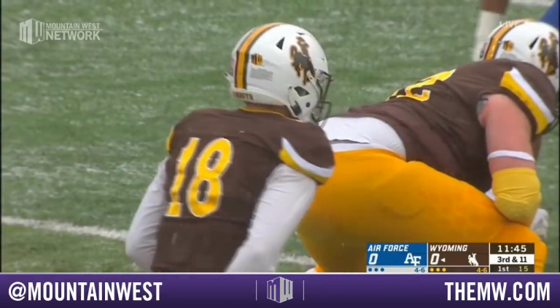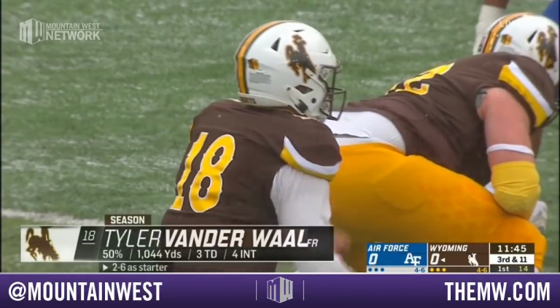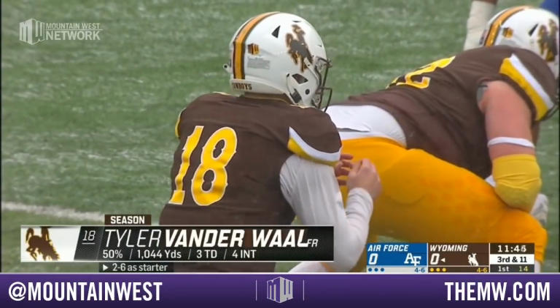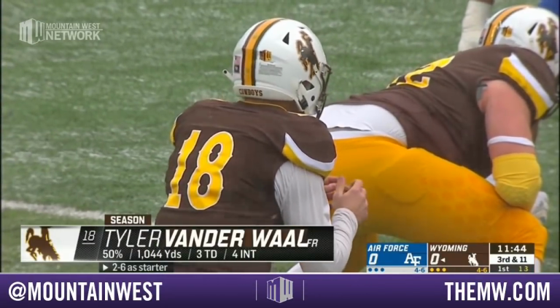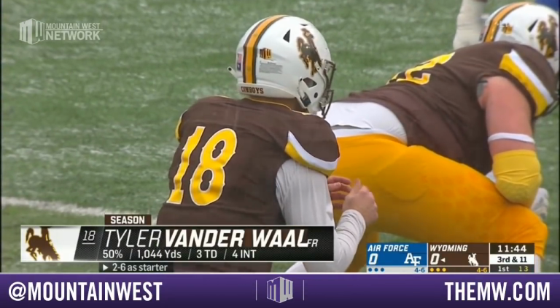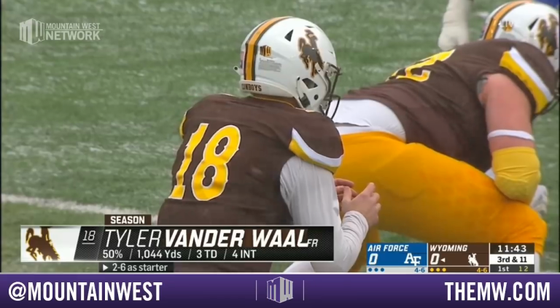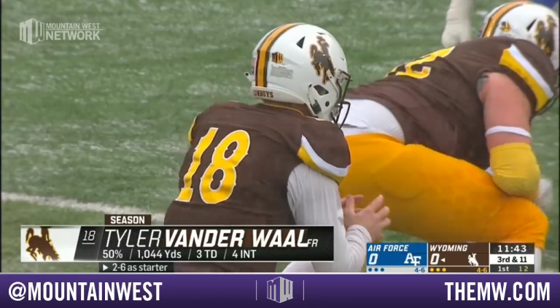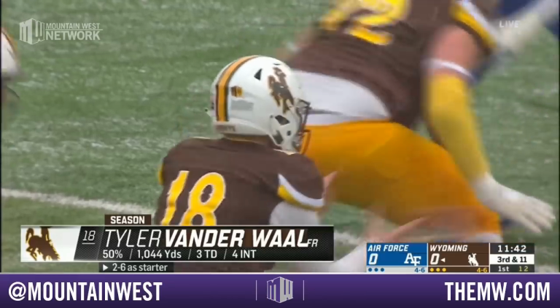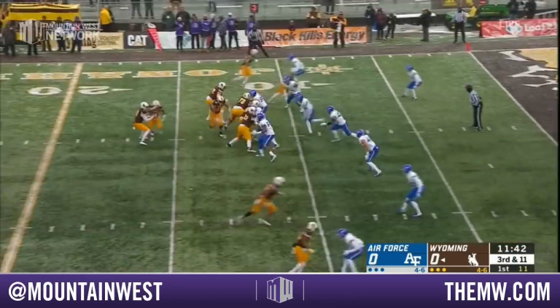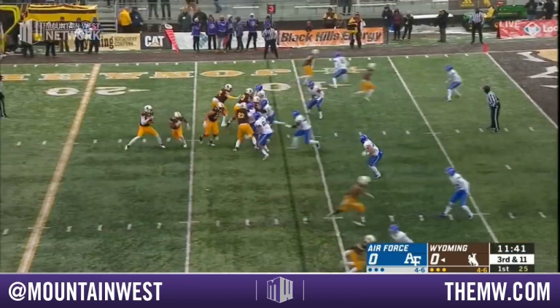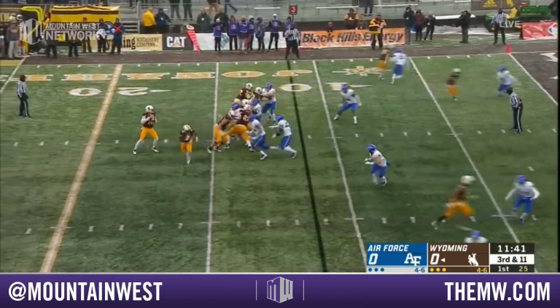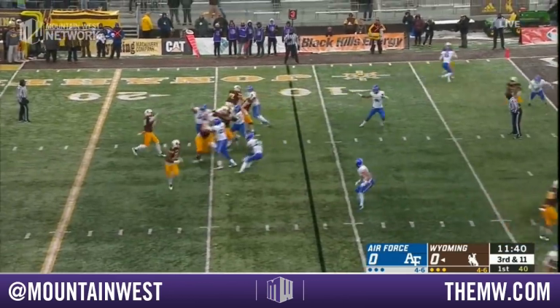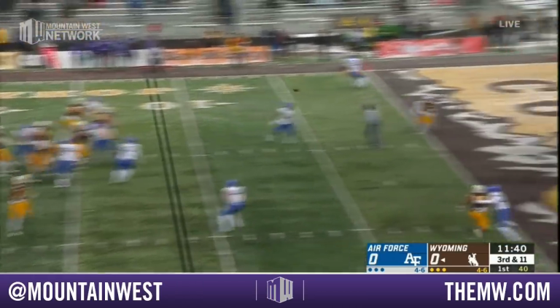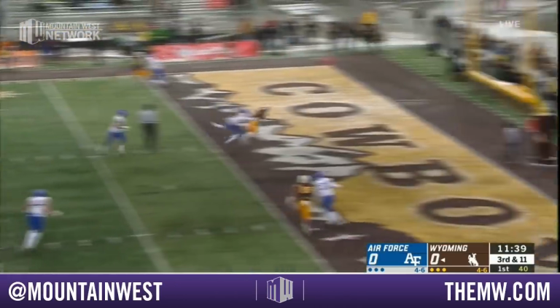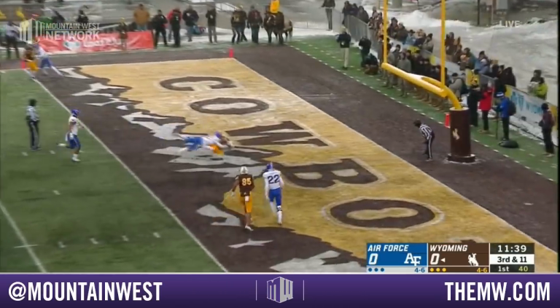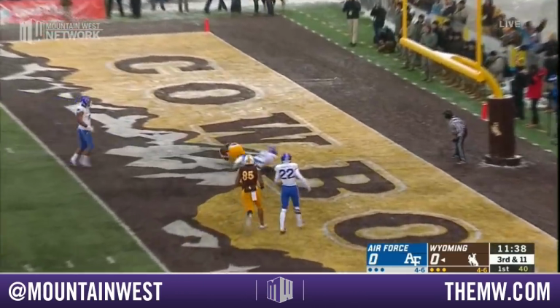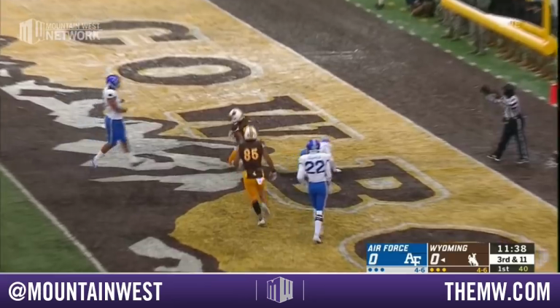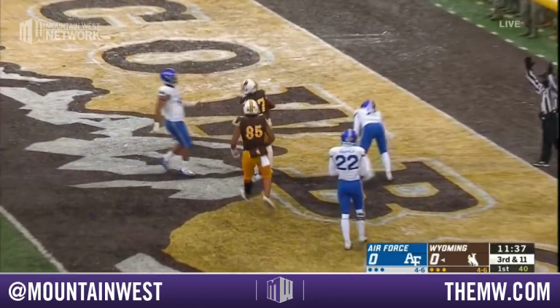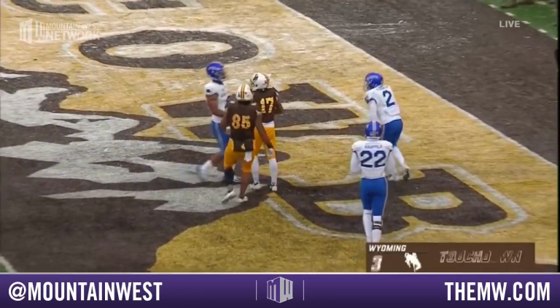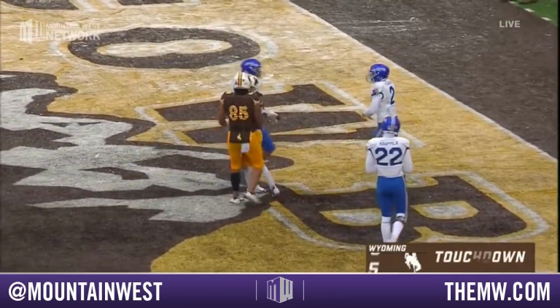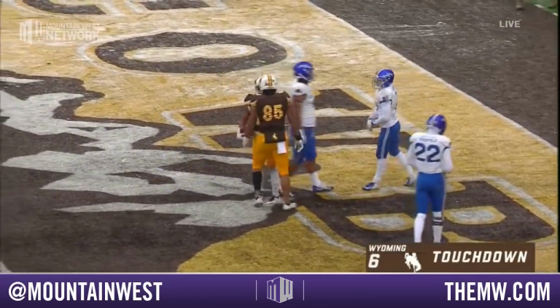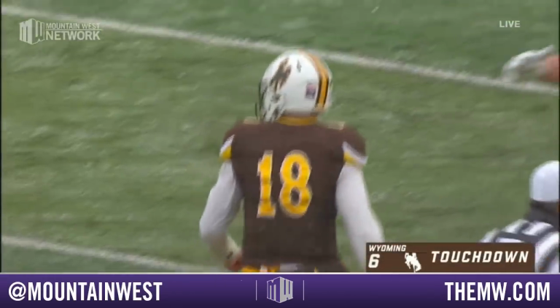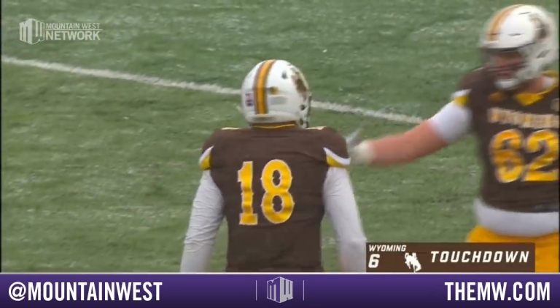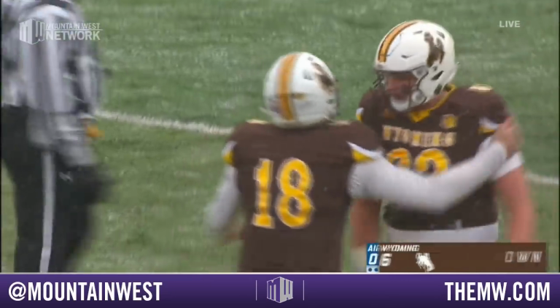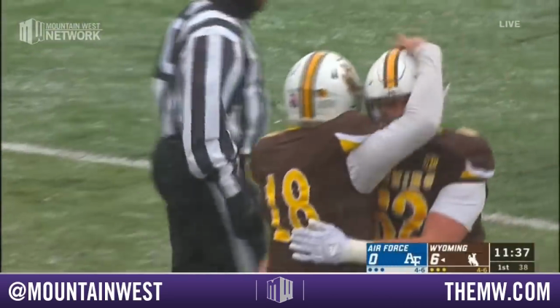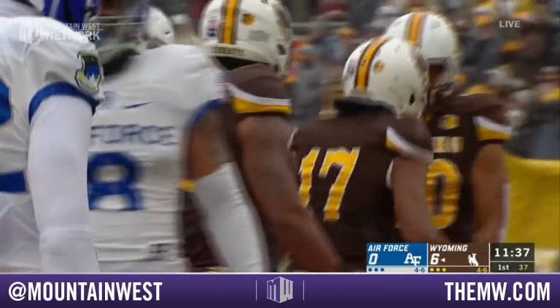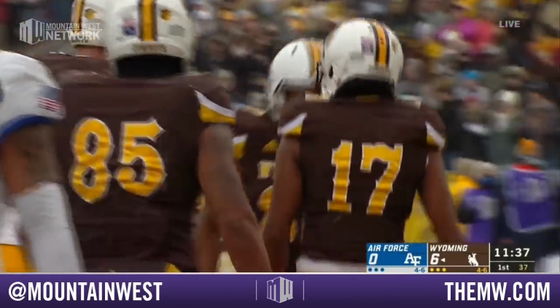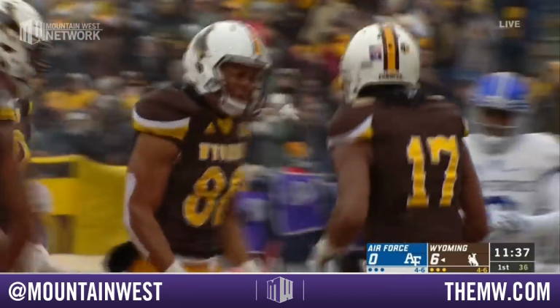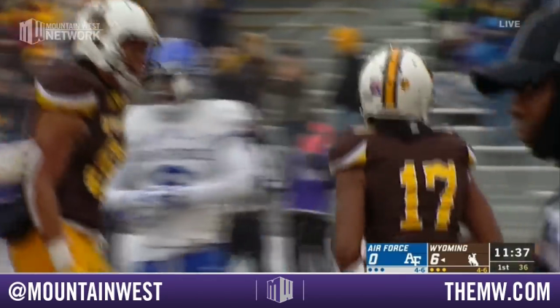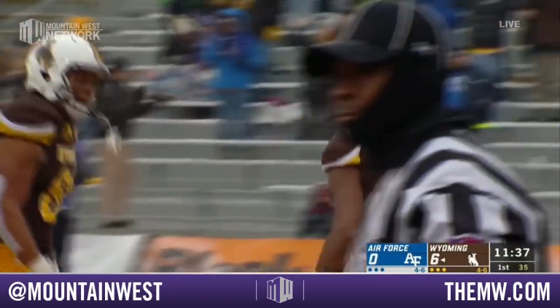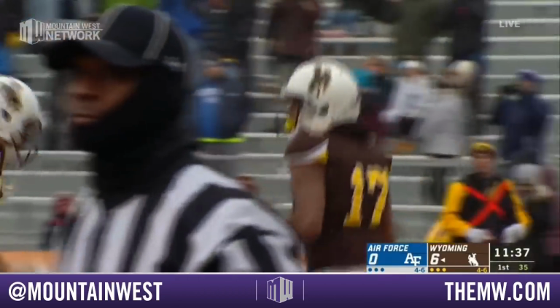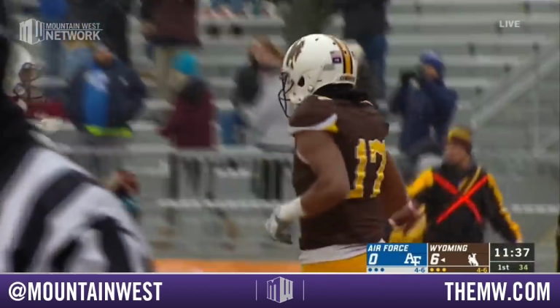He's another freshman, a red shirt out of Elk Grove, California. Third down, he's gonna throw over the middle — caught for the touchdown! Rickett Ishmael Jr. off the bench. Six for Wyoming.